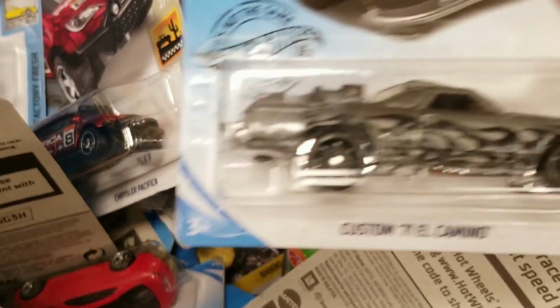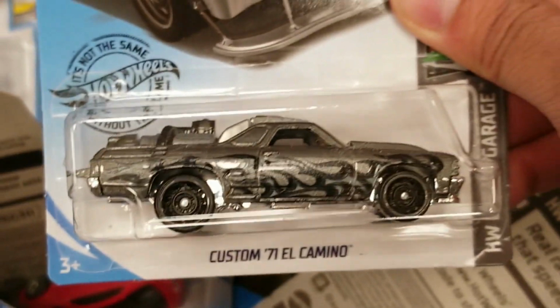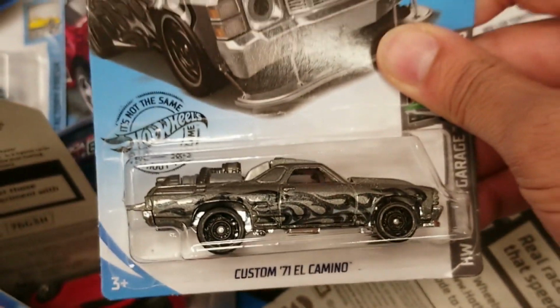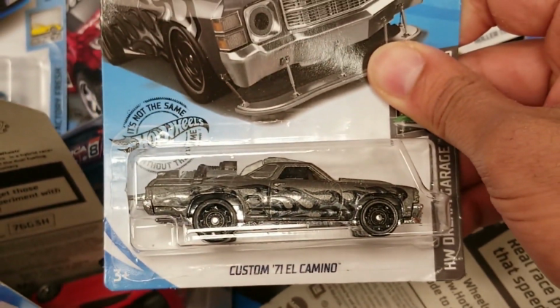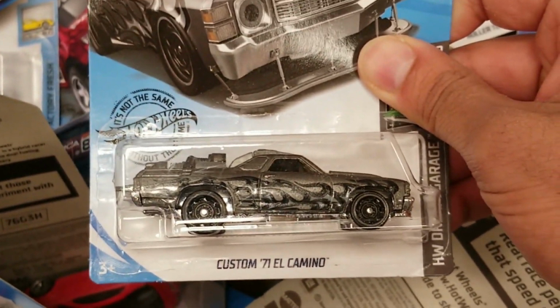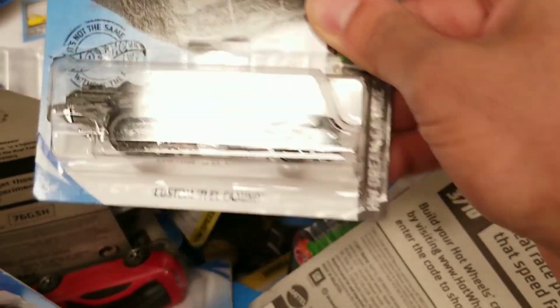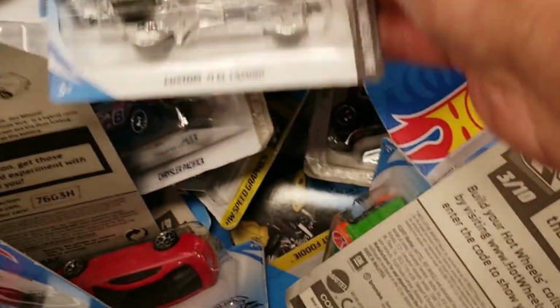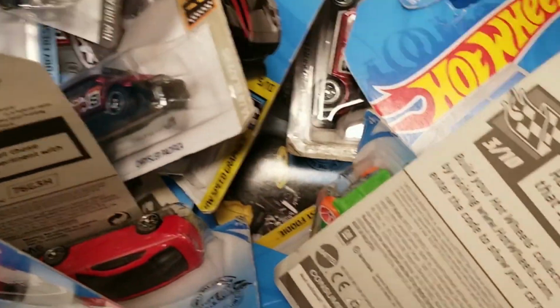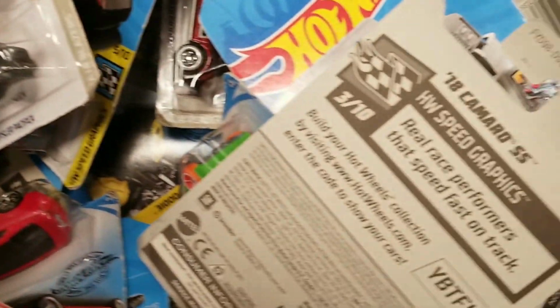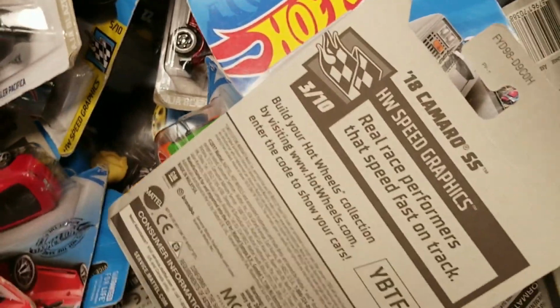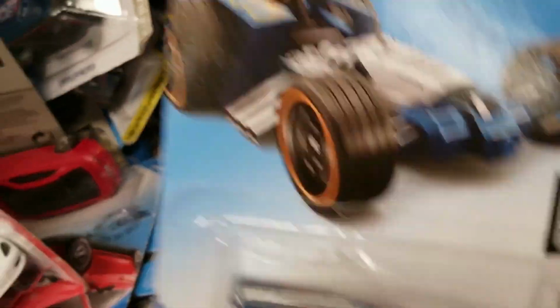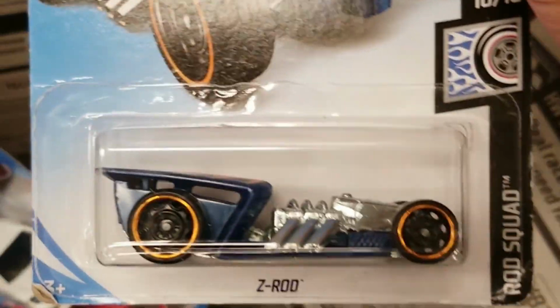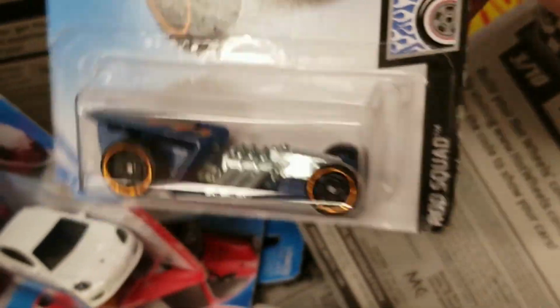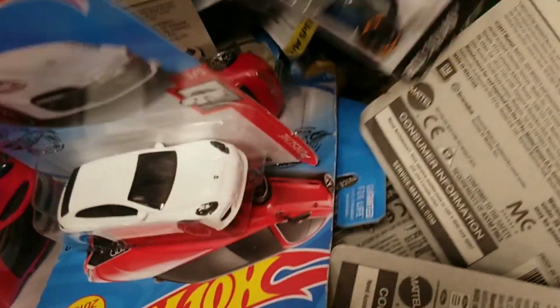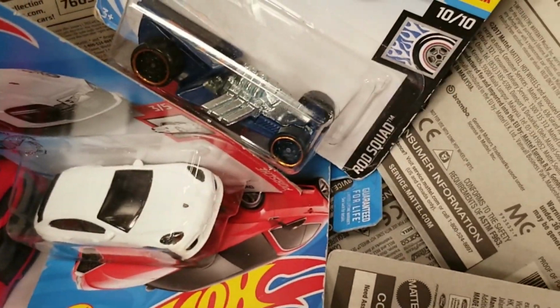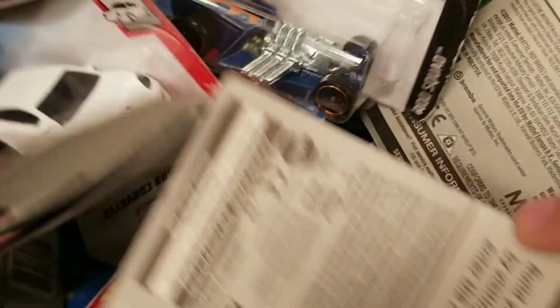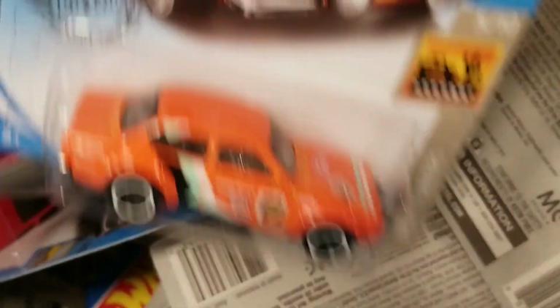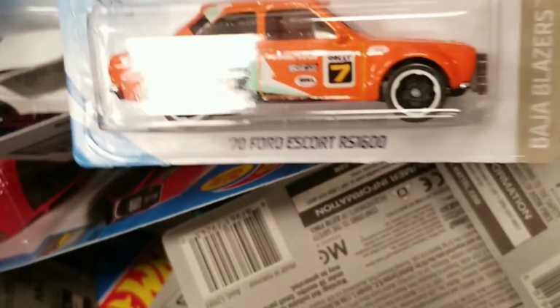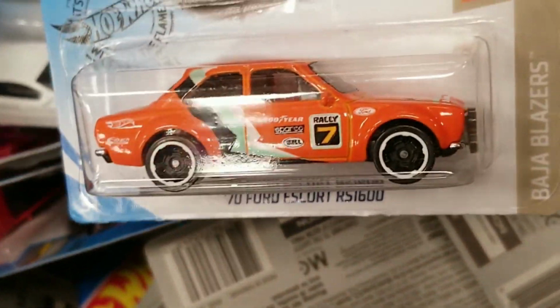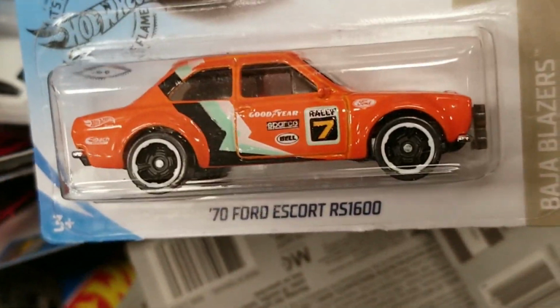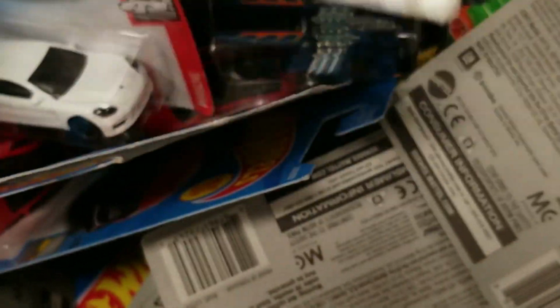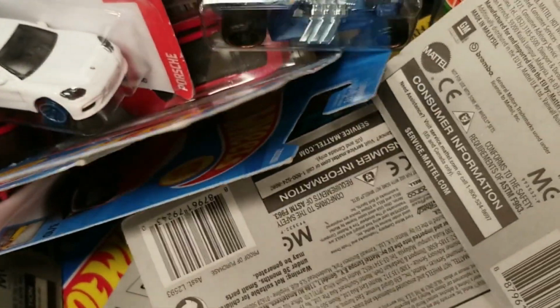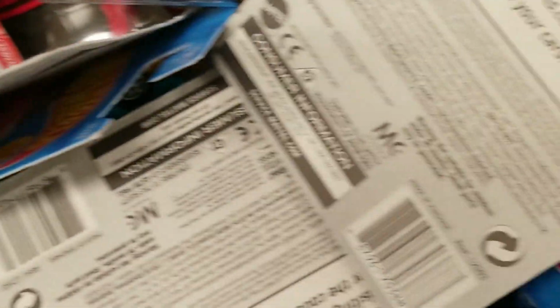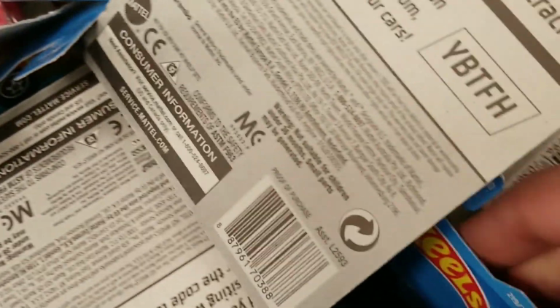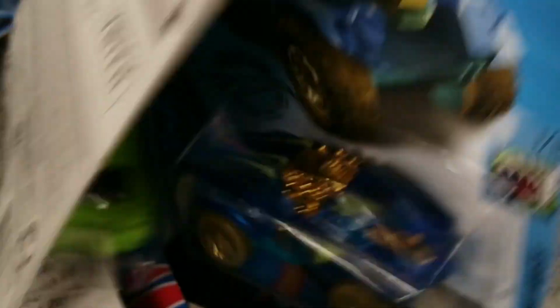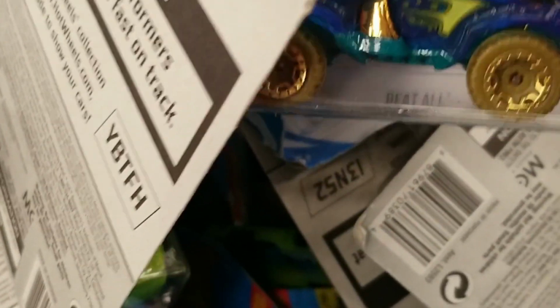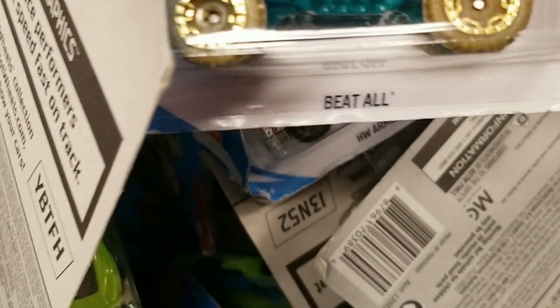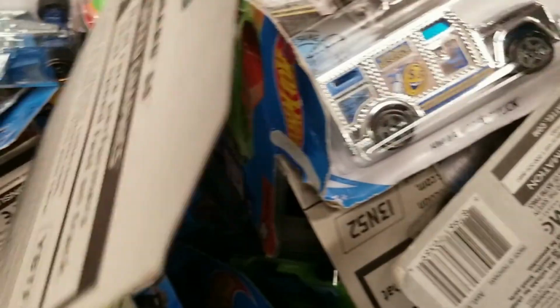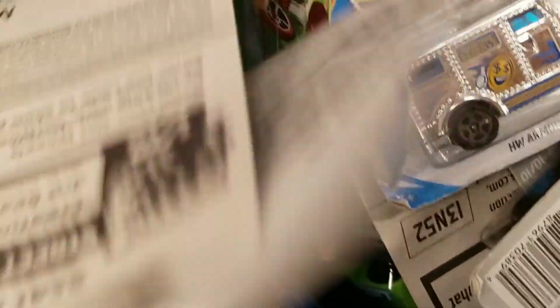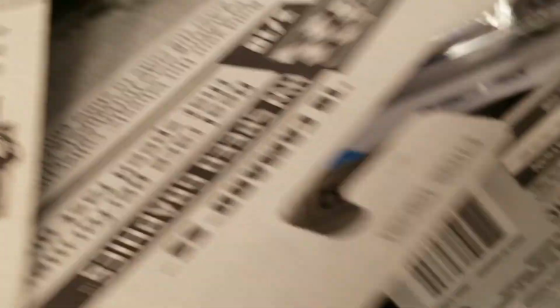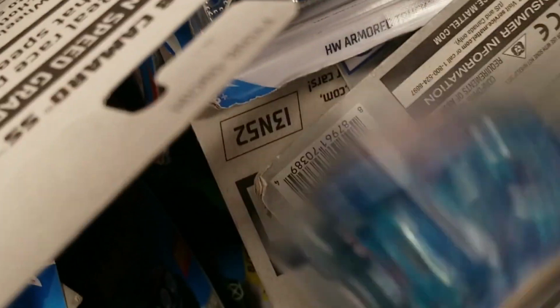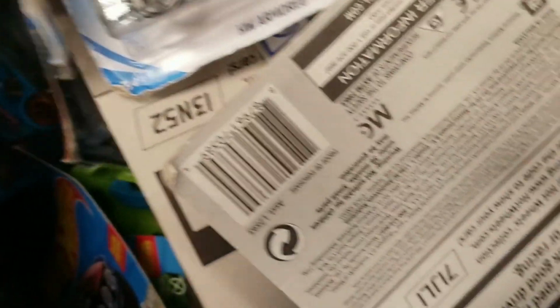Do see the custom El Camino, a Z-Rod, and the nice Ford Escort. Not too bad. We'll keep on looking.